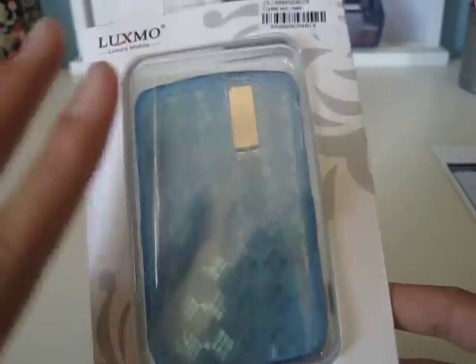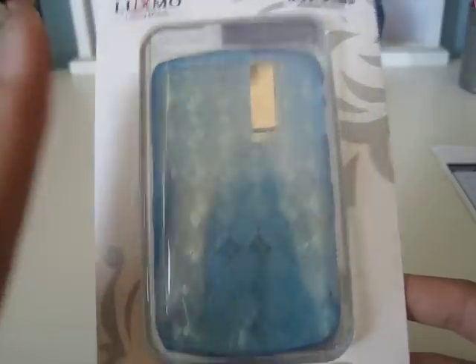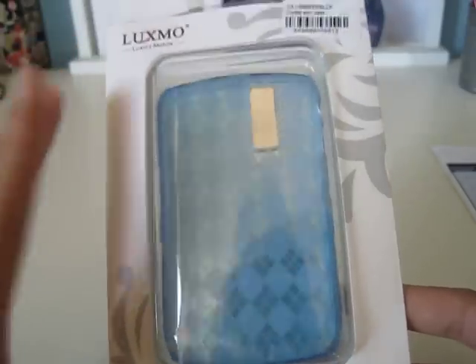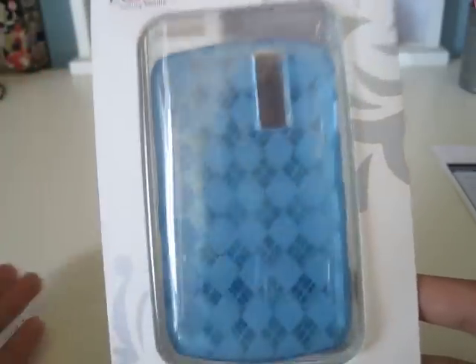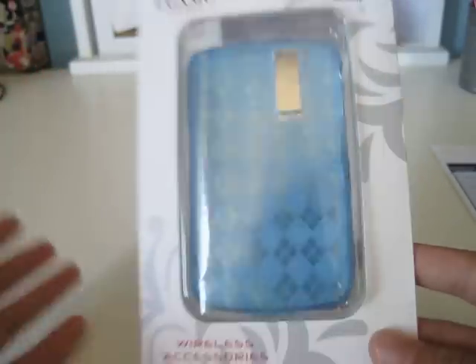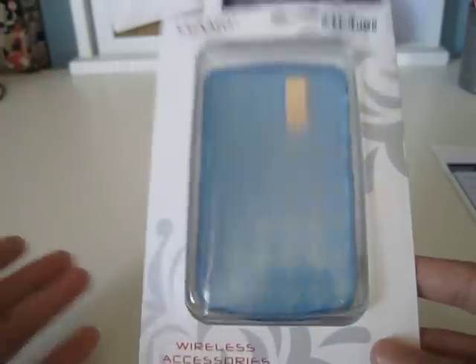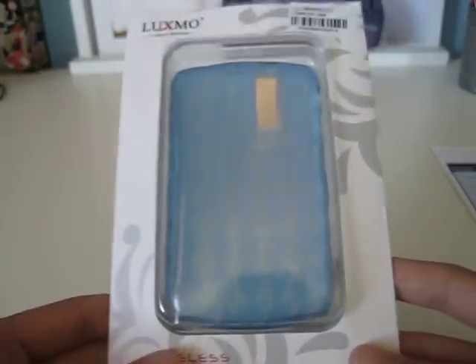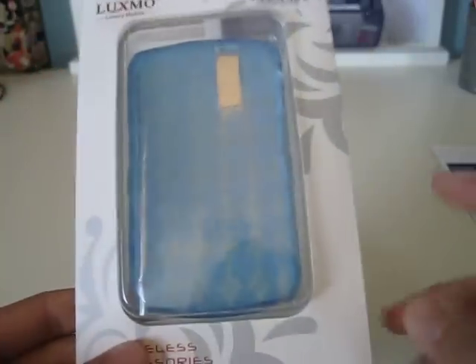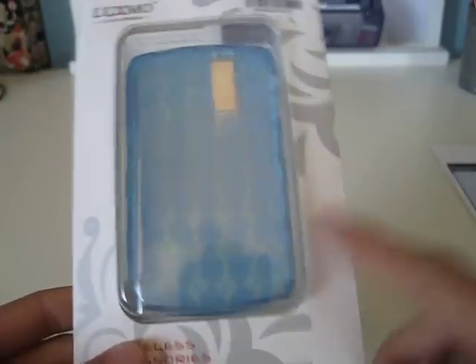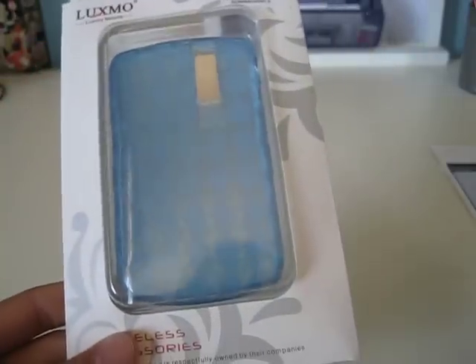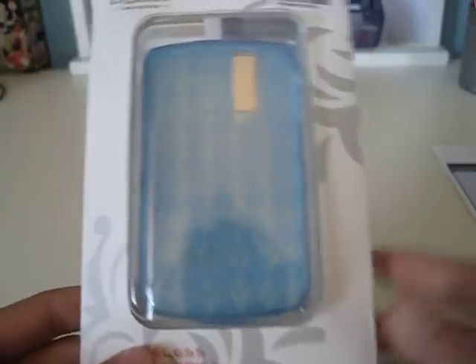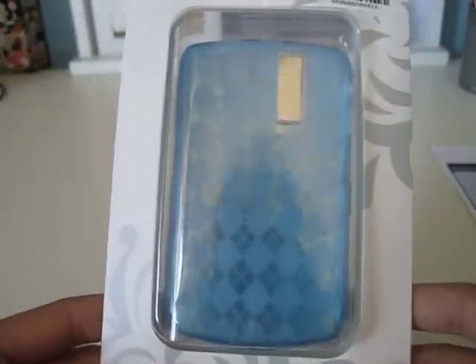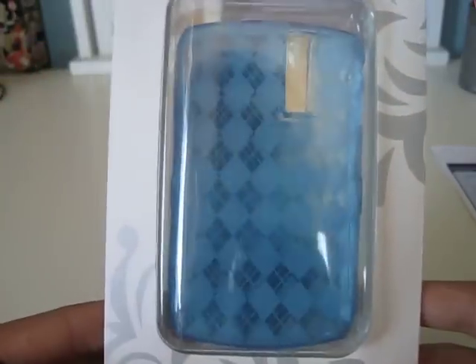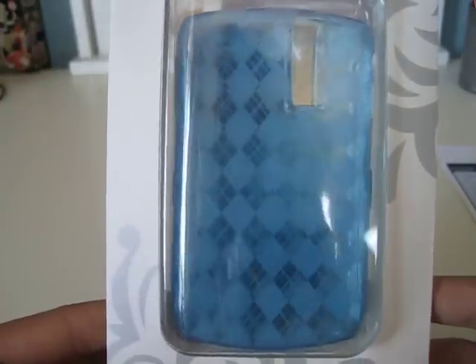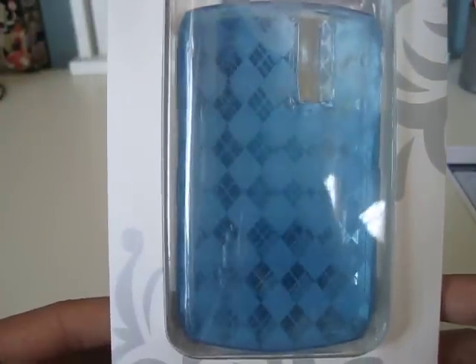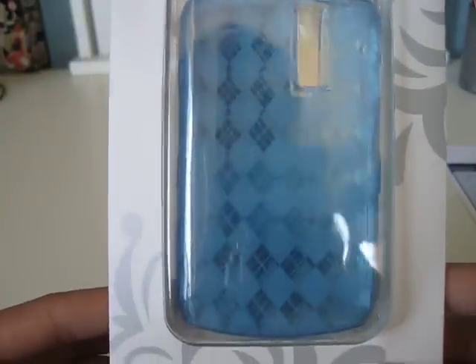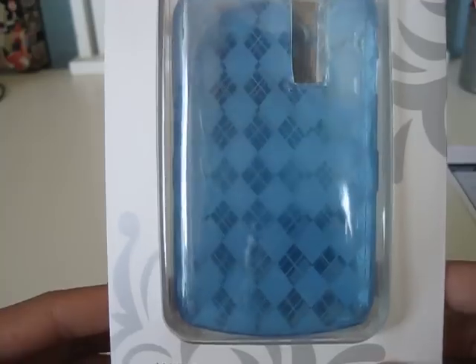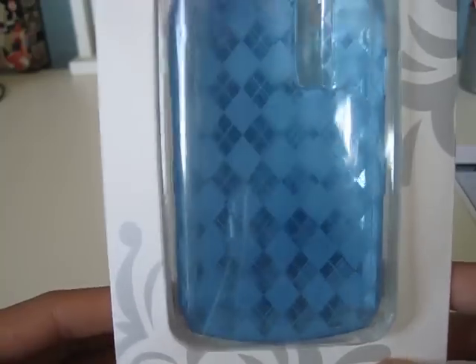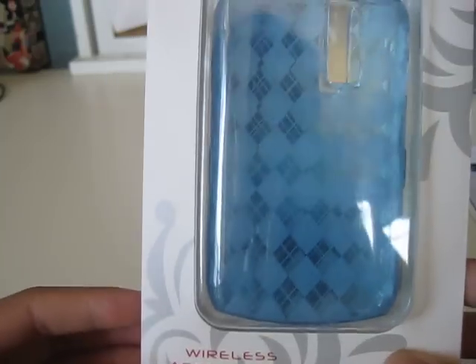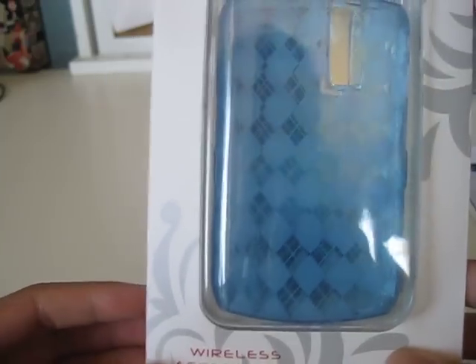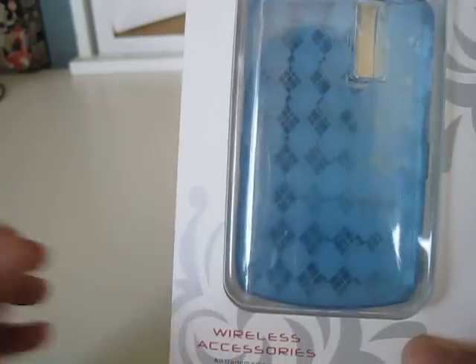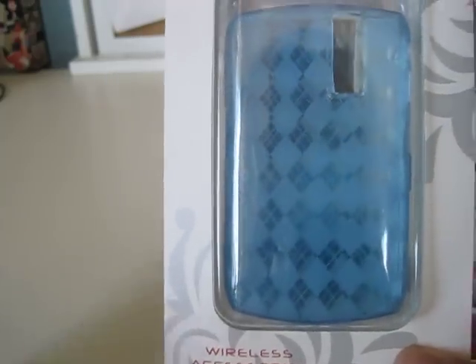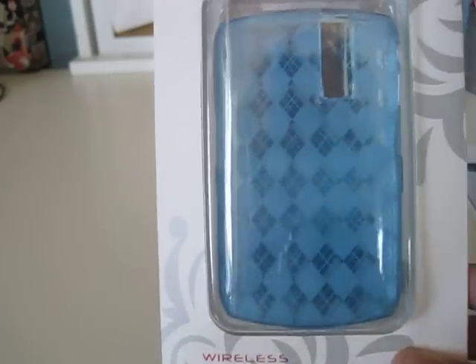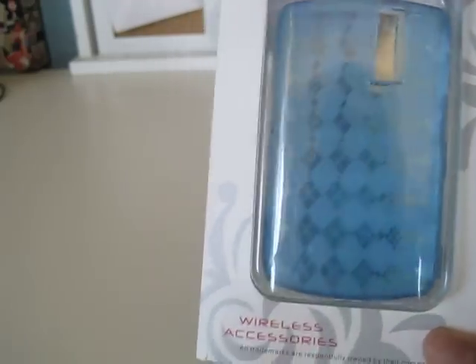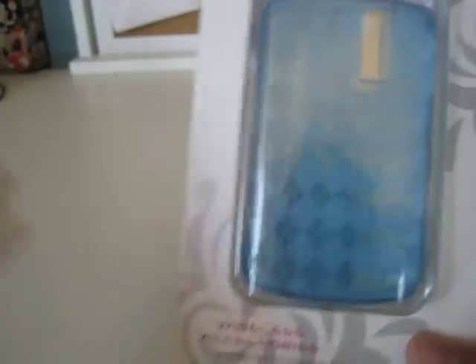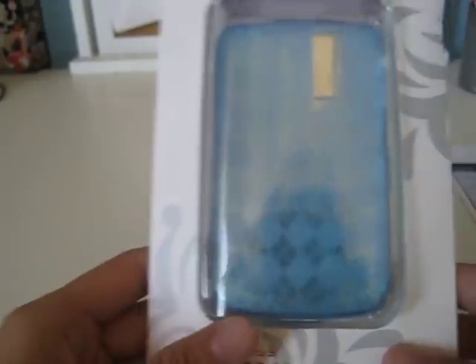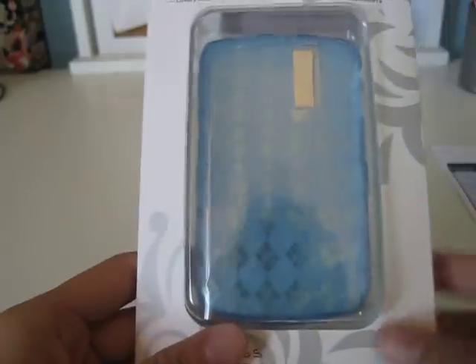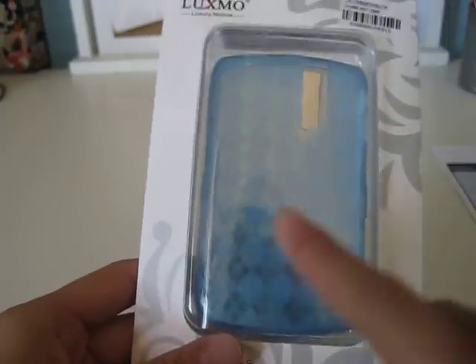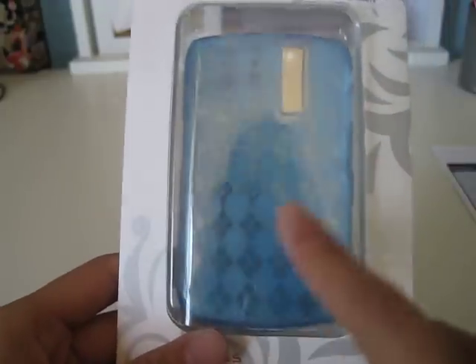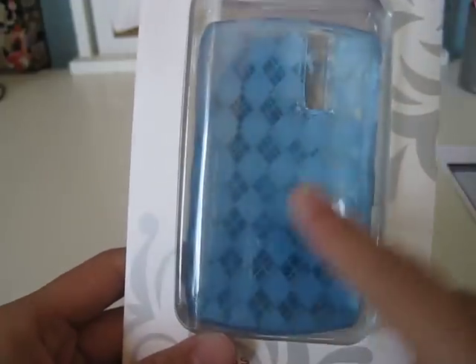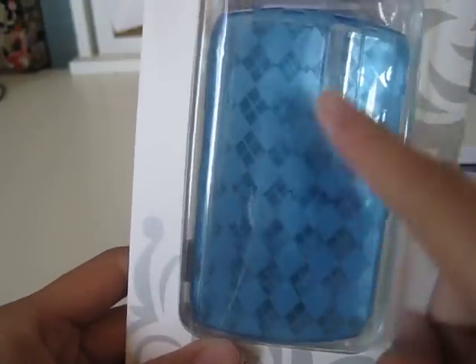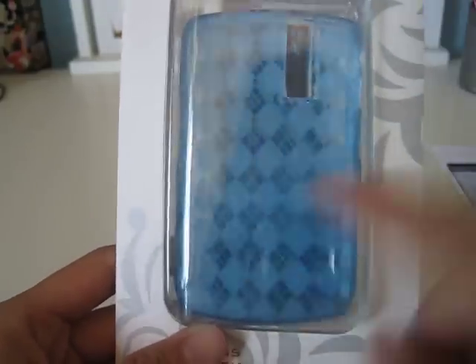This case comes in many different colors: blue, pink, orange, green, clear, and smoke. Smoke is black but with white diamonds on it.